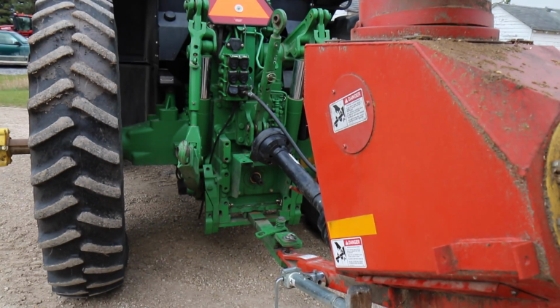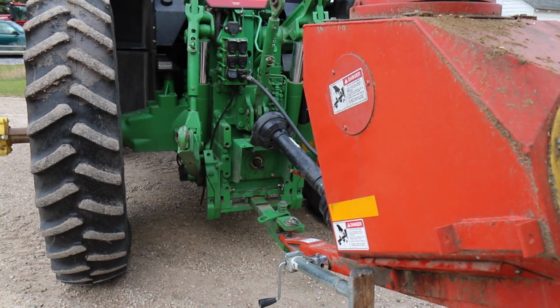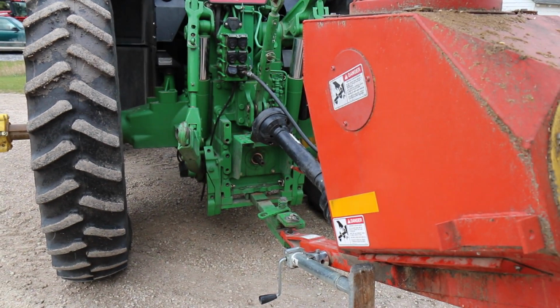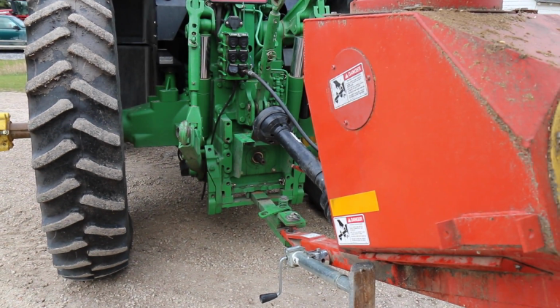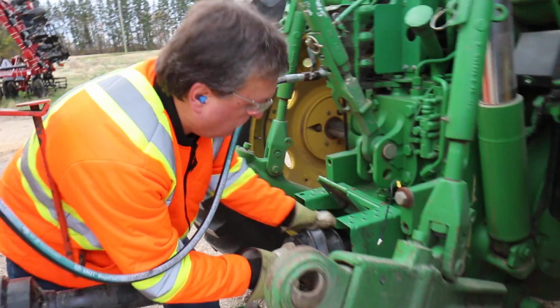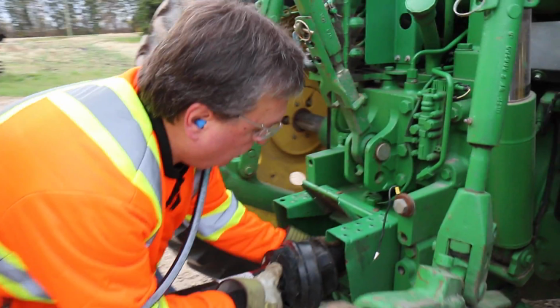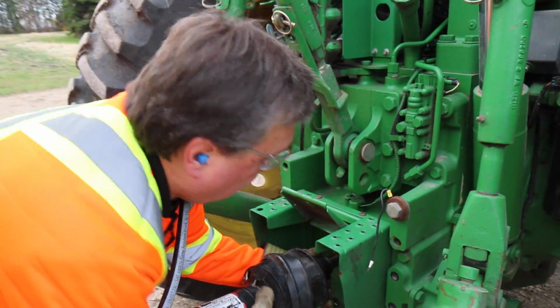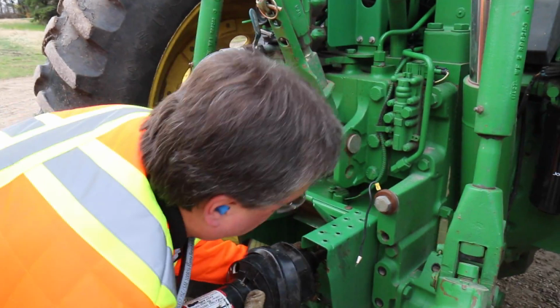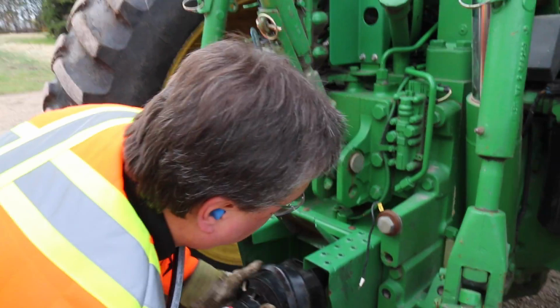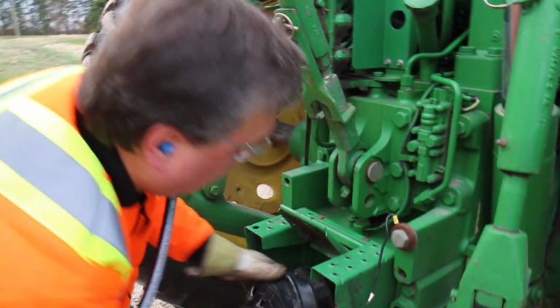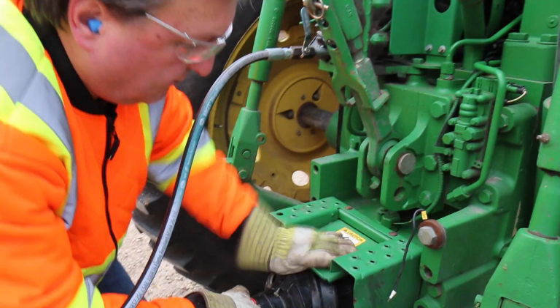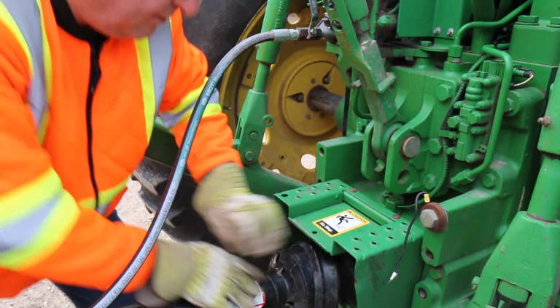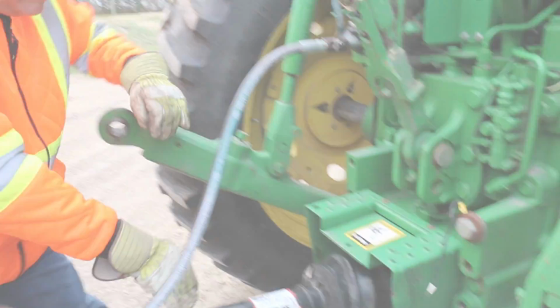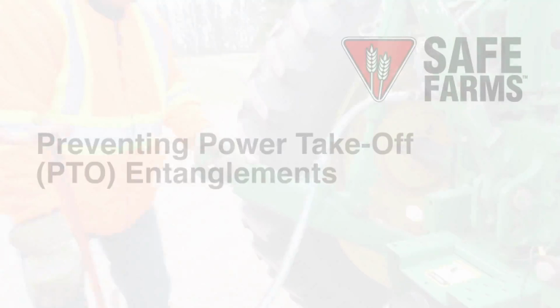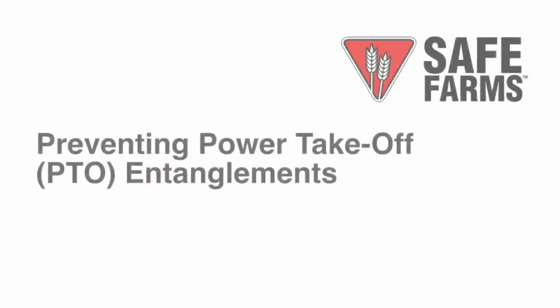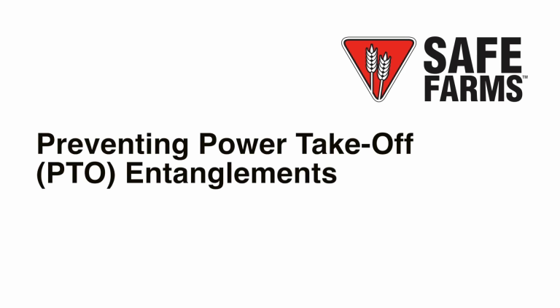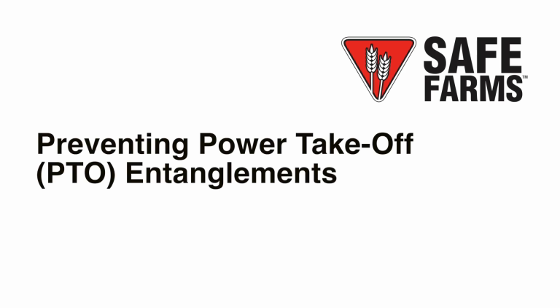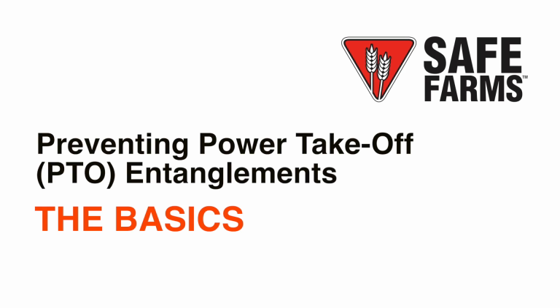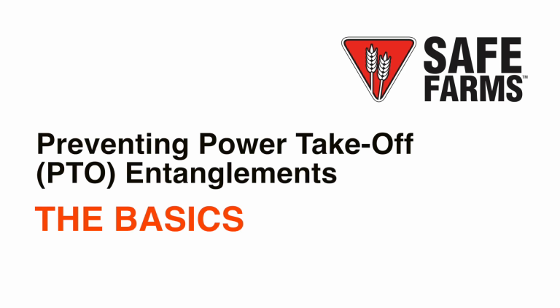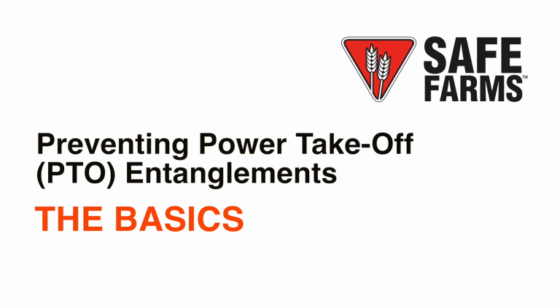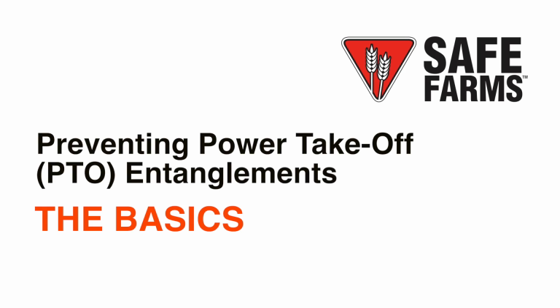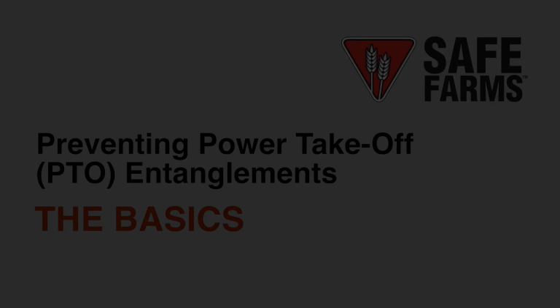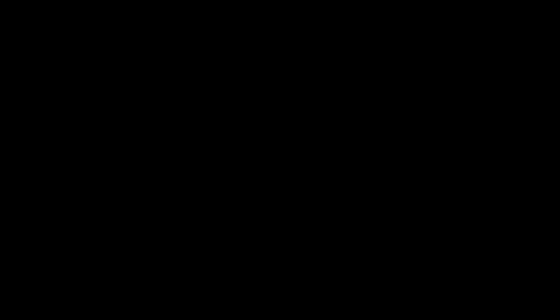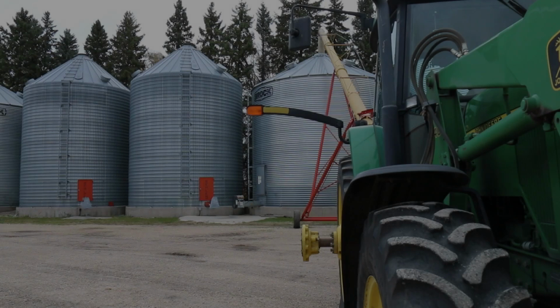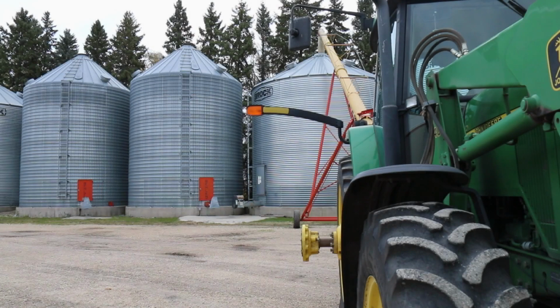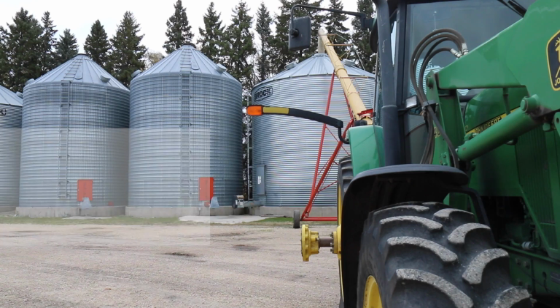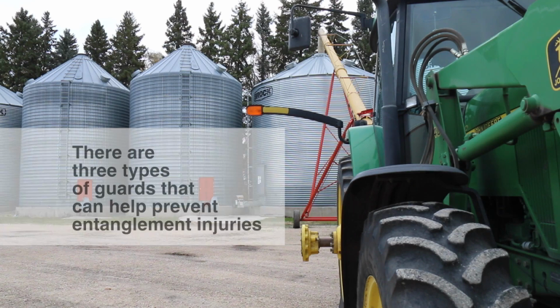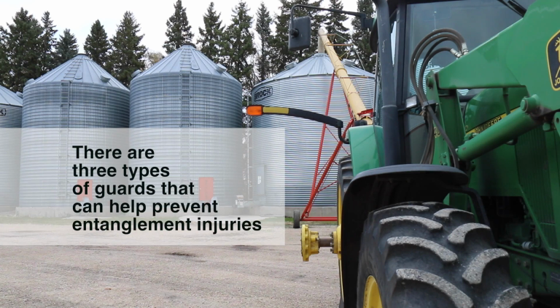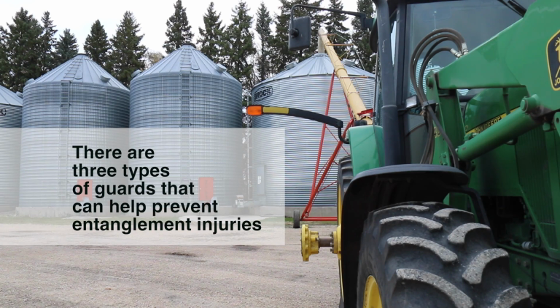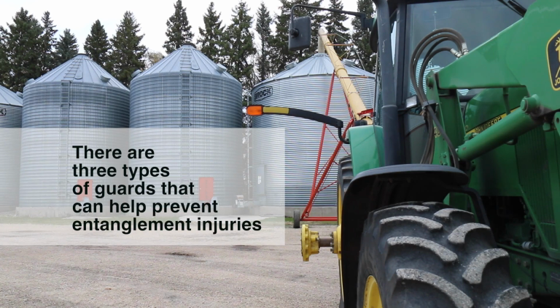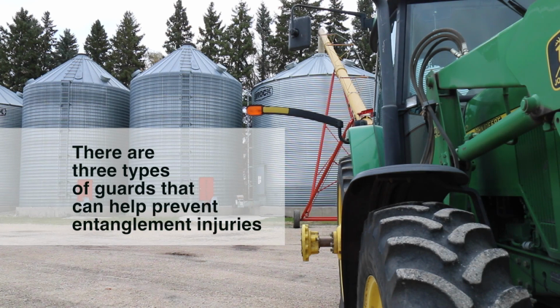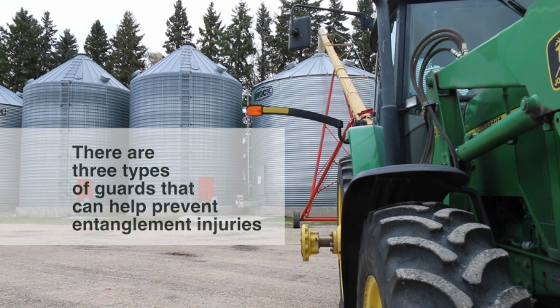Fortunately, PTO guards, combined with proper safe work training, can help prevent those injuries. There are three types of guards that can help prevent entanglement injuries.